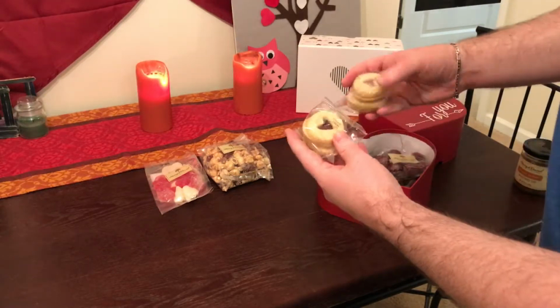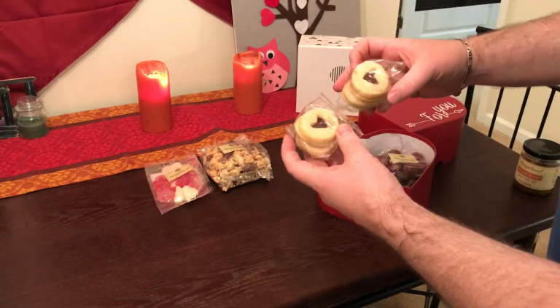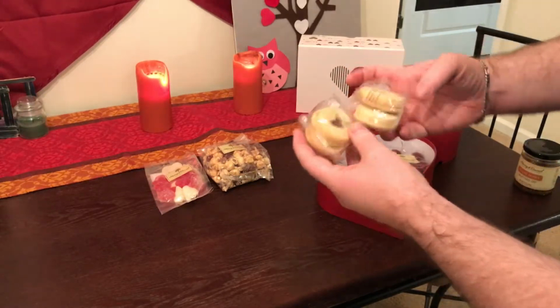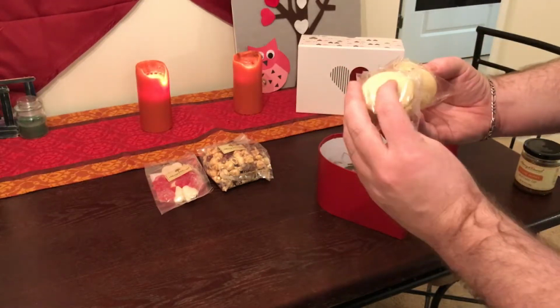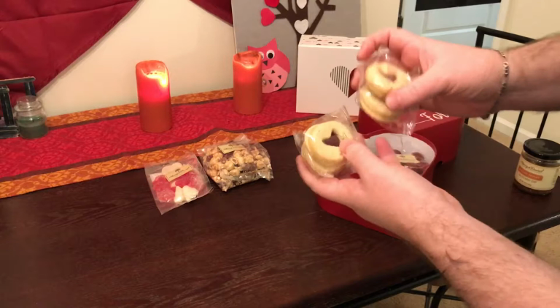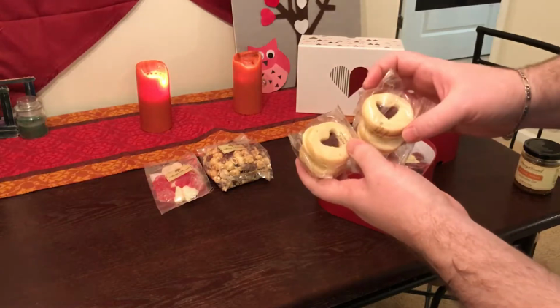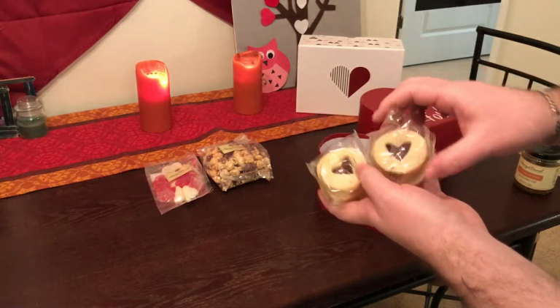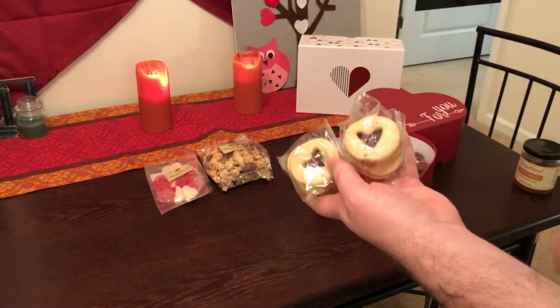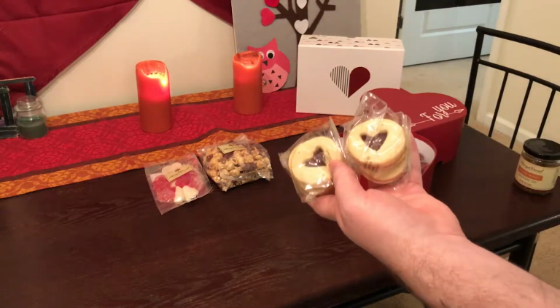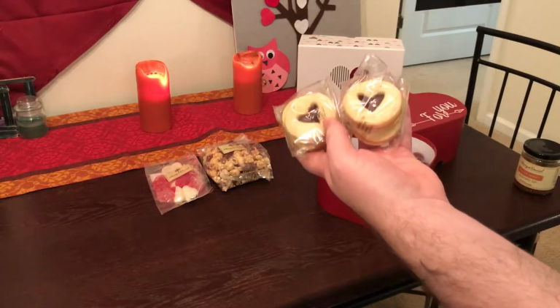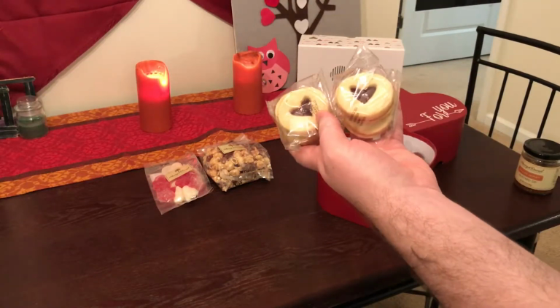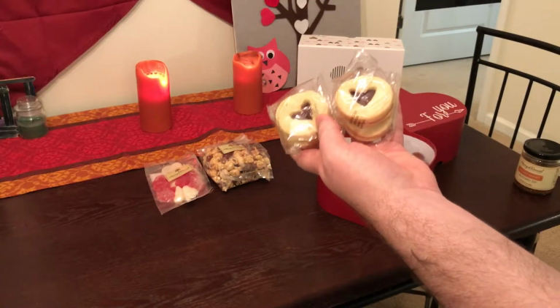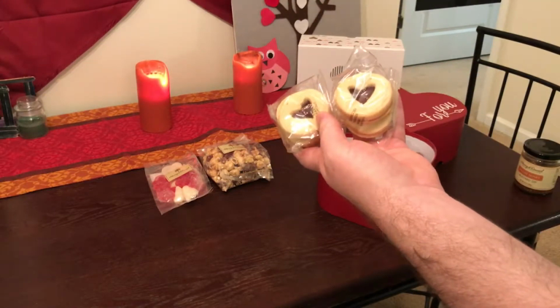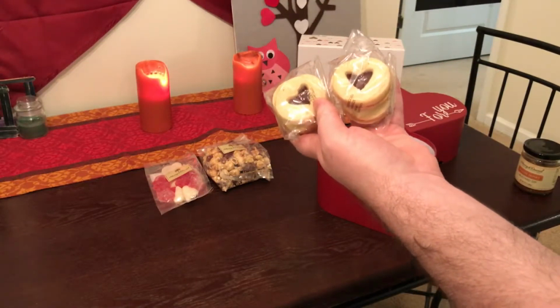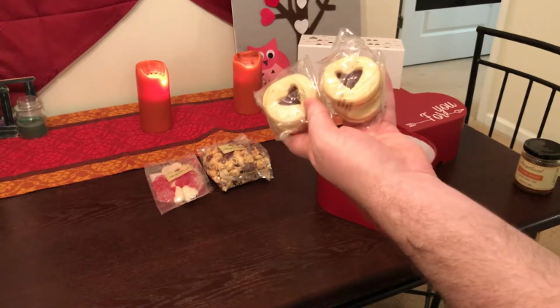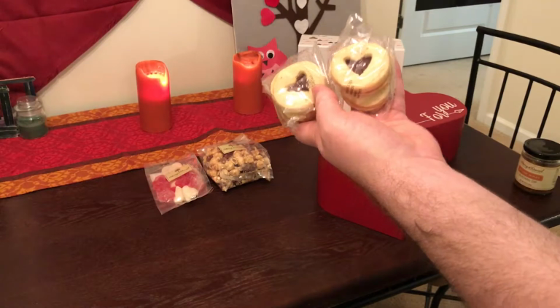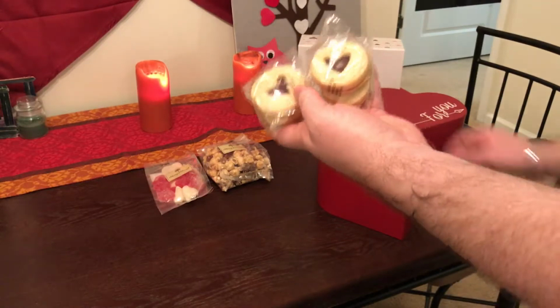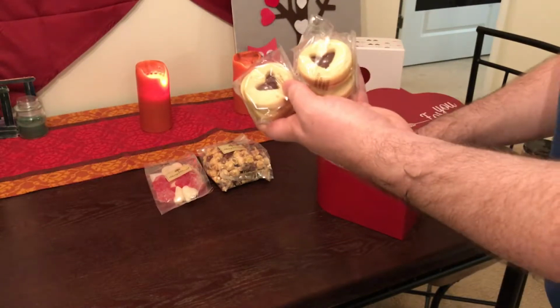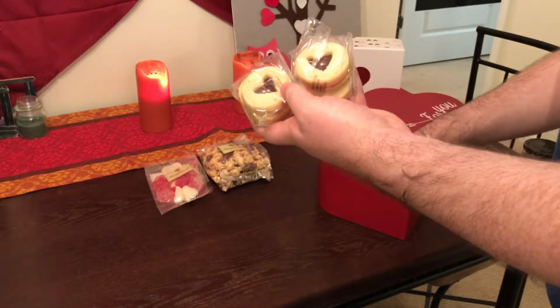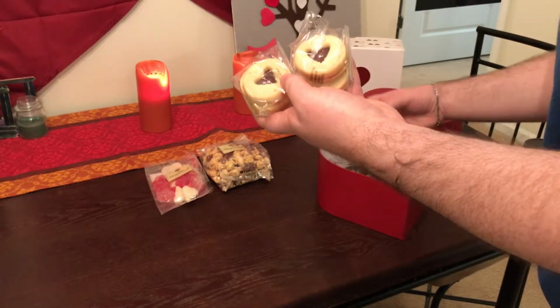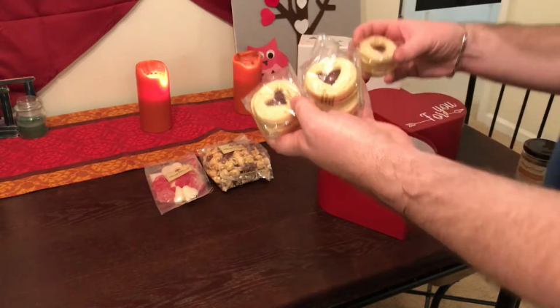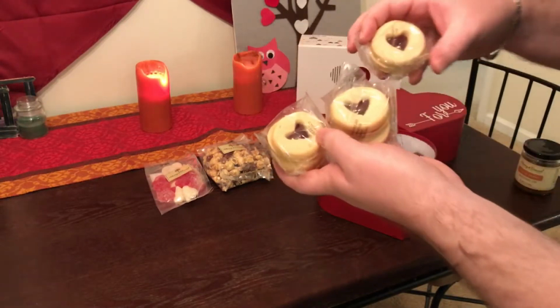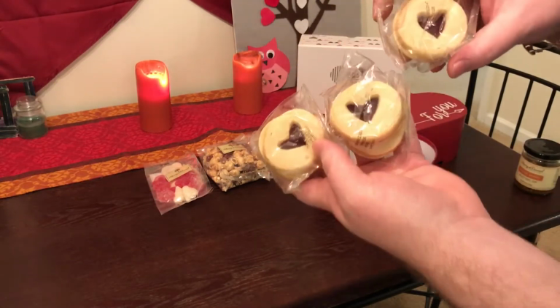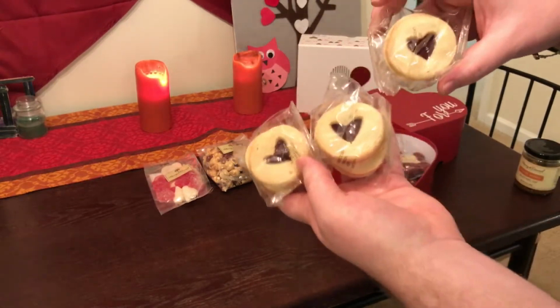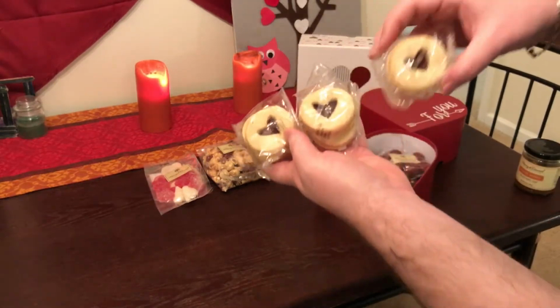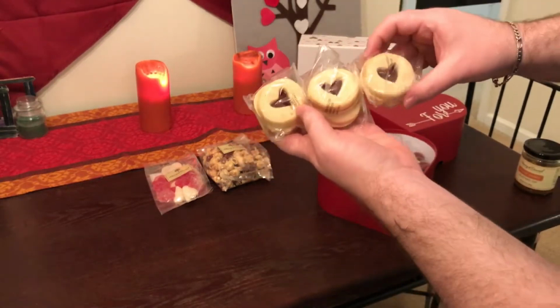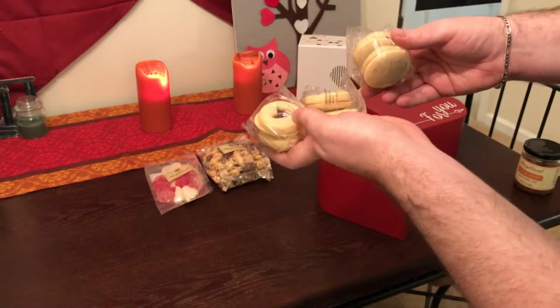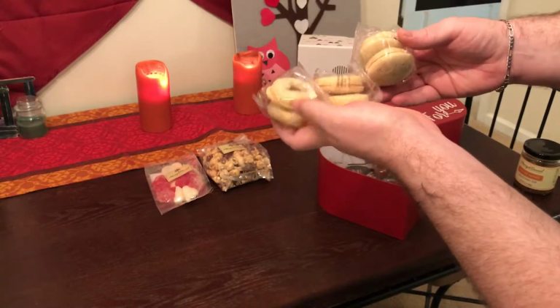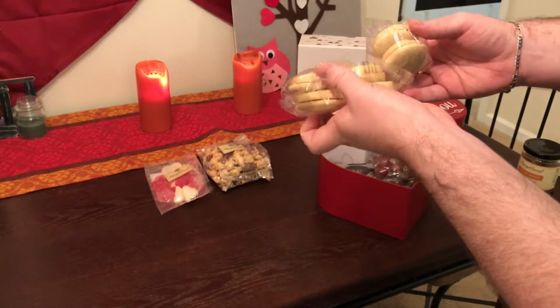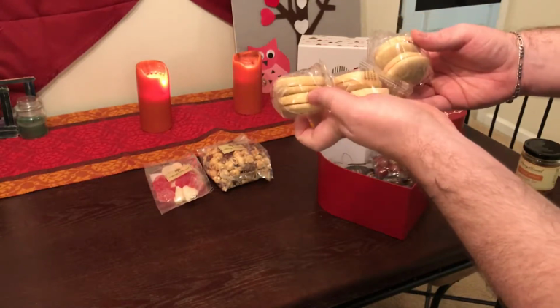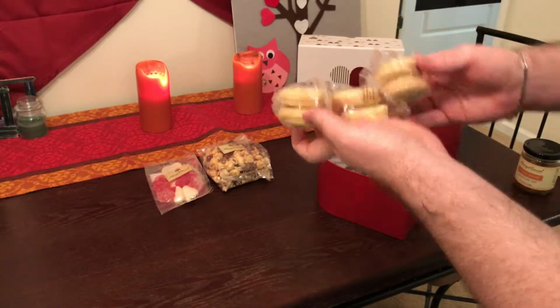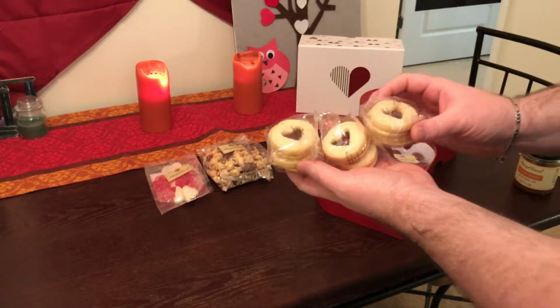We got these raspberry cookies — I think they're gingerbread. Raspberry gingerbread cookies, and there's like a filling inside. They give you six of them.